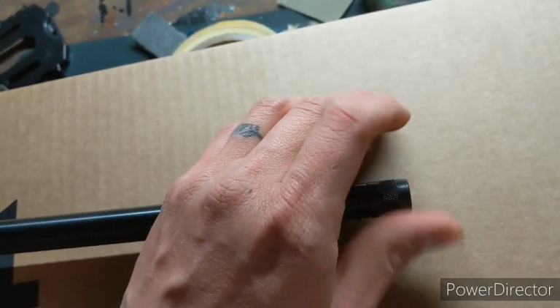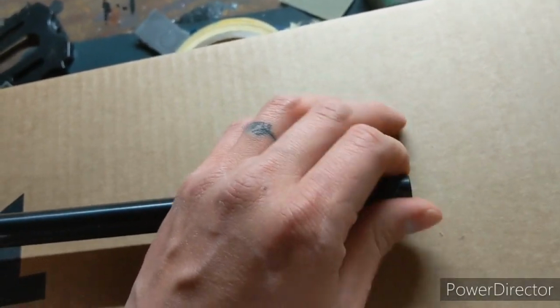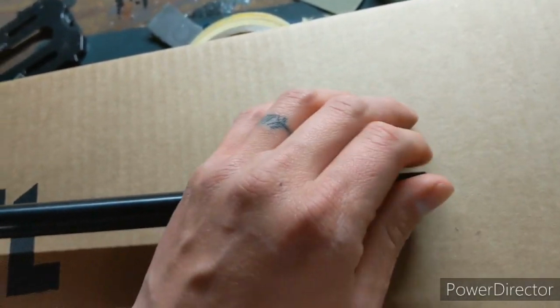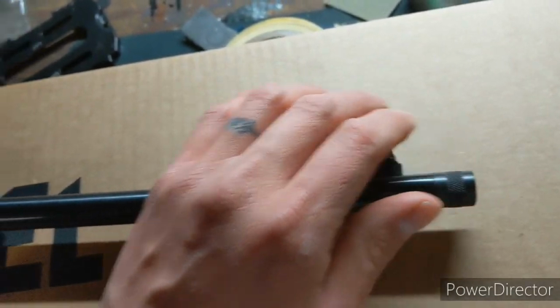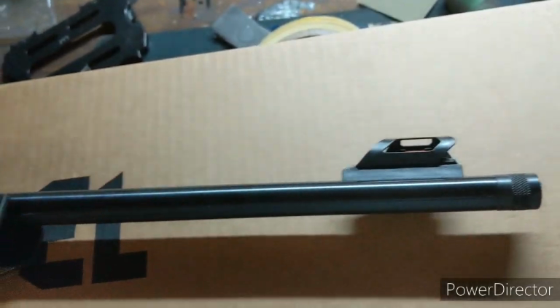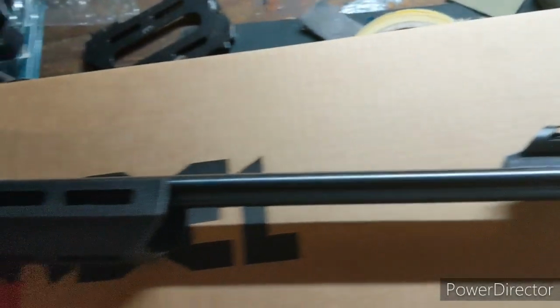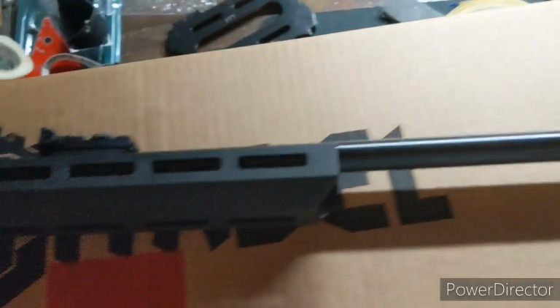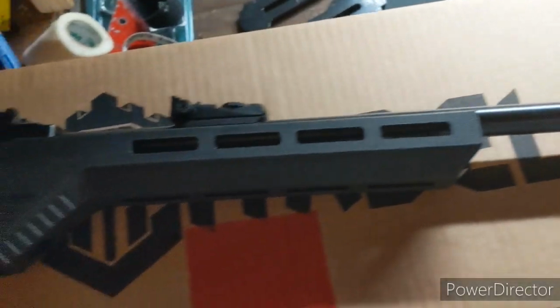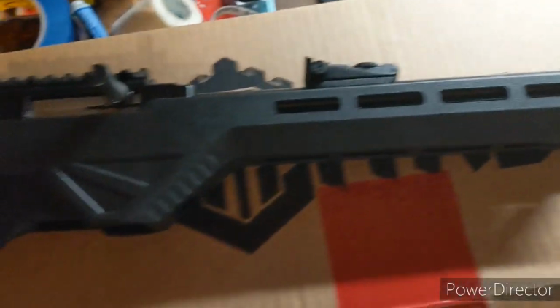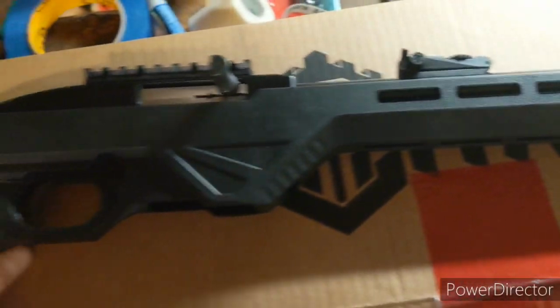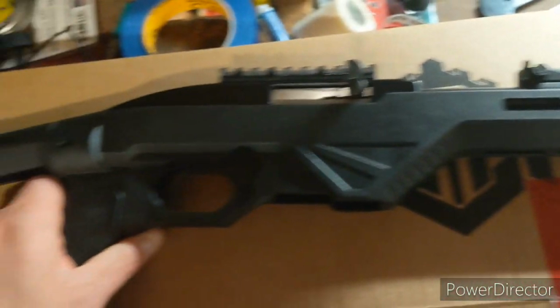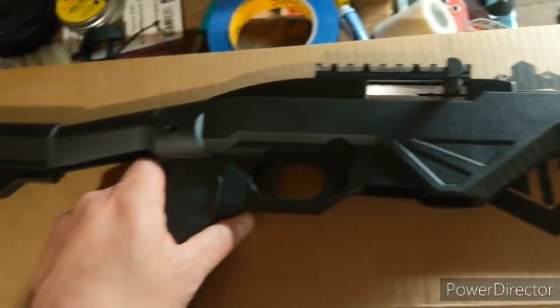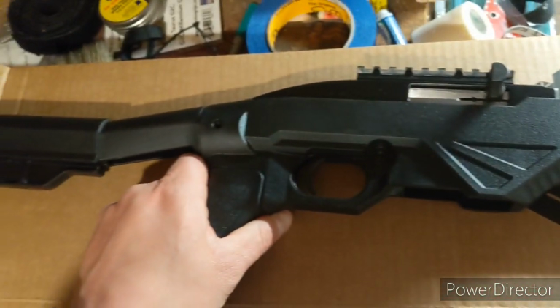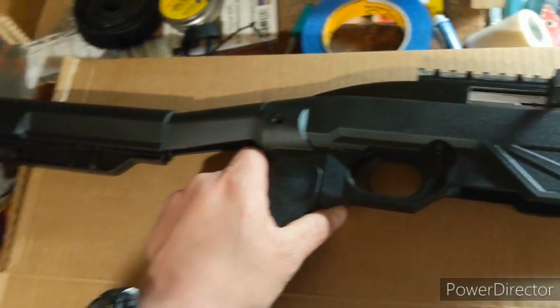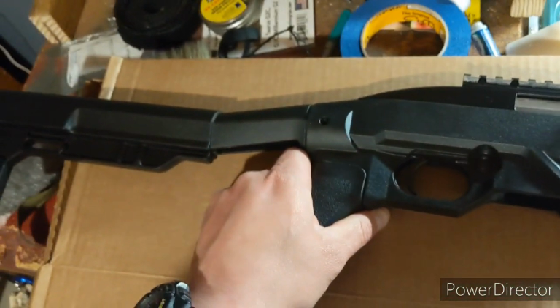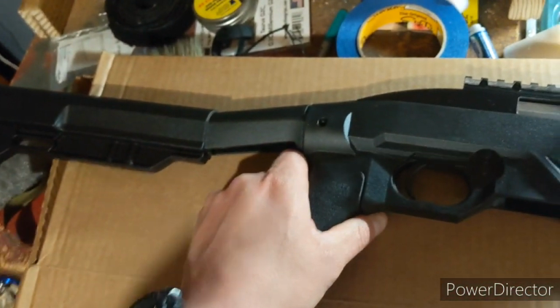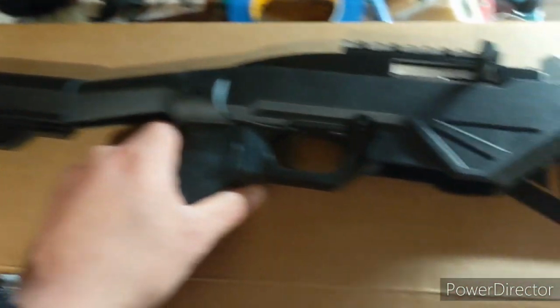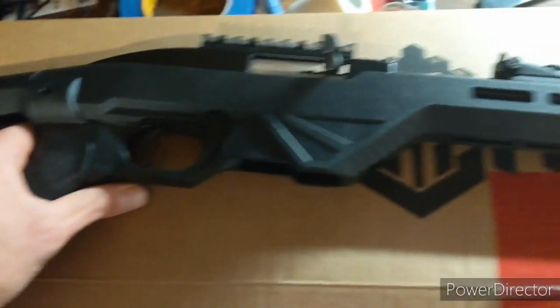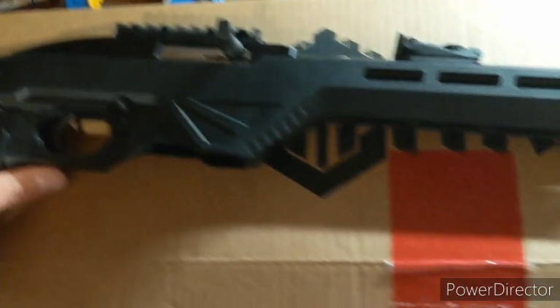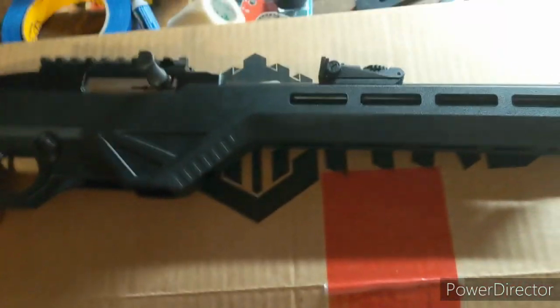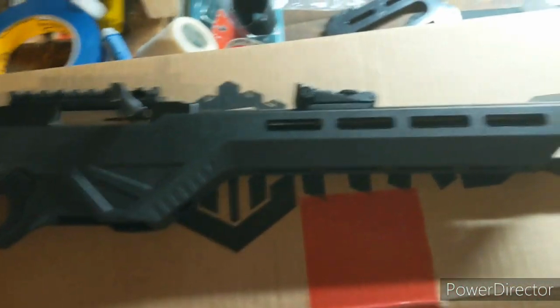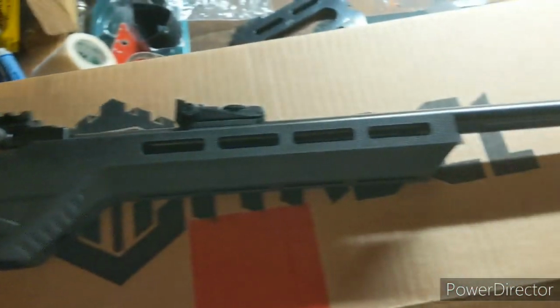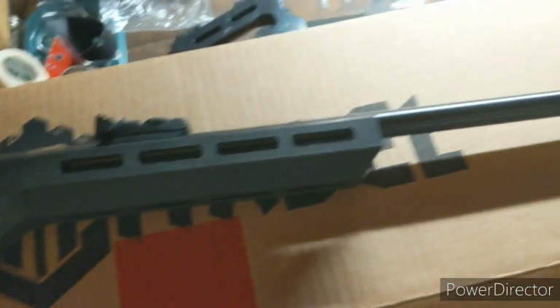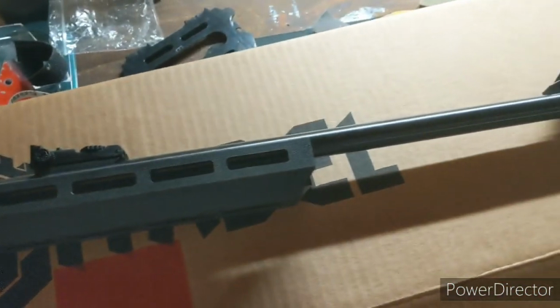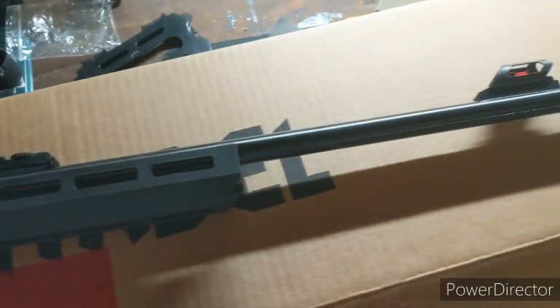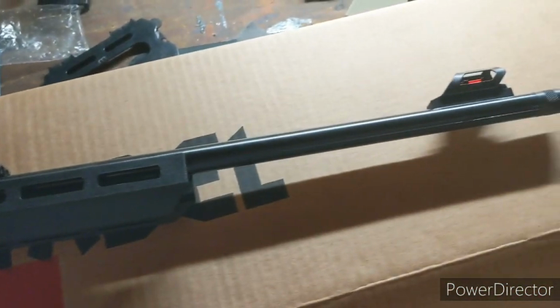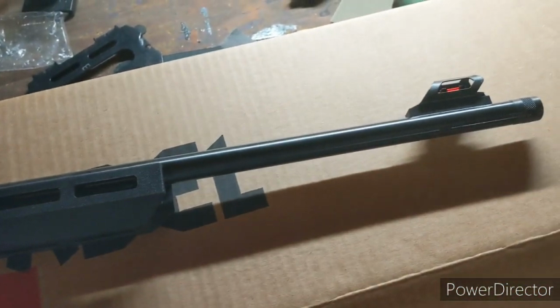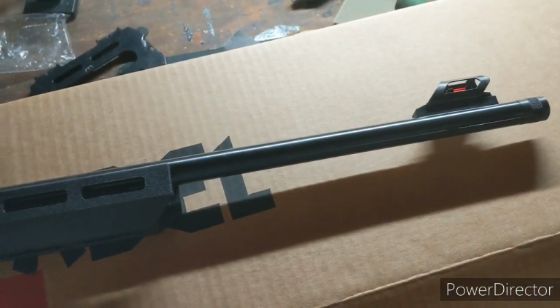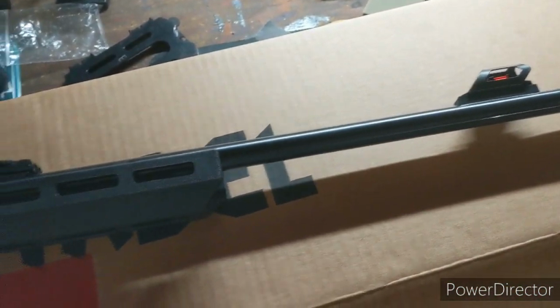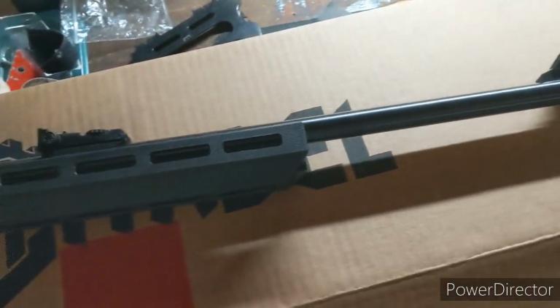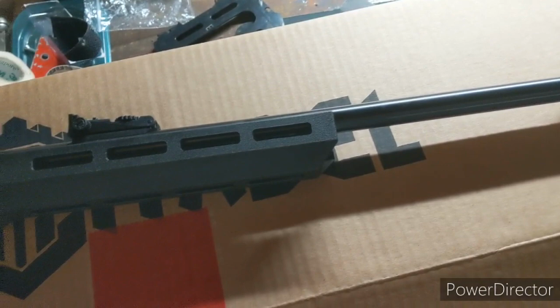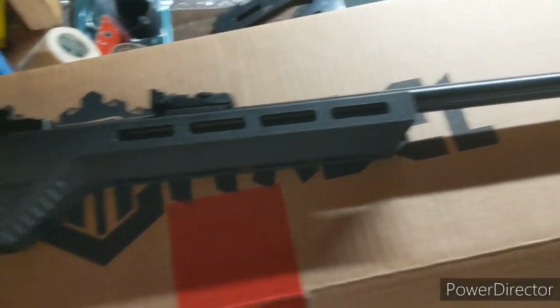So out of the box, pretty awesome little rifle — the 22. I got it for my son, really, so he can plink. It's a little bit more lightweight than the 22 I have now for him.